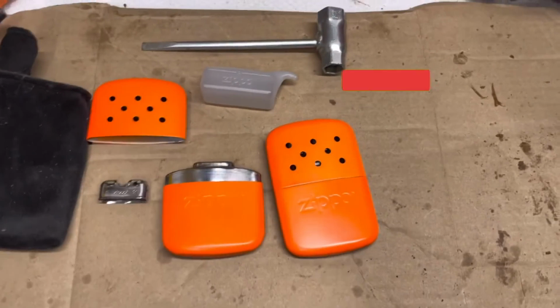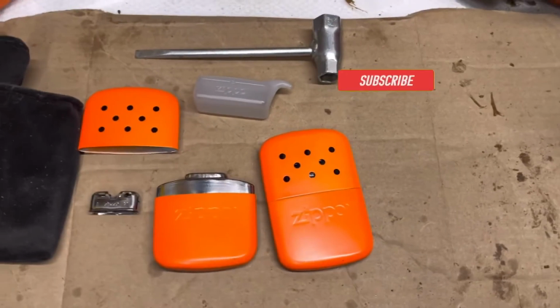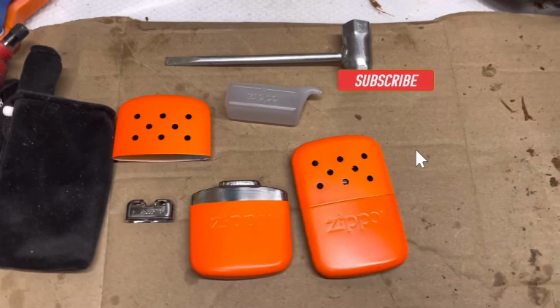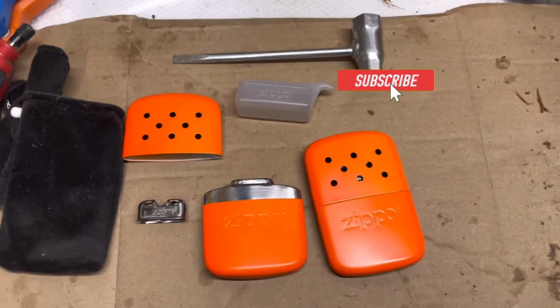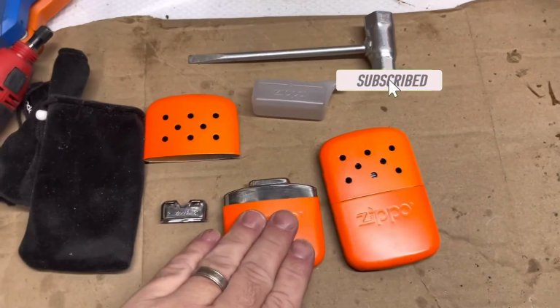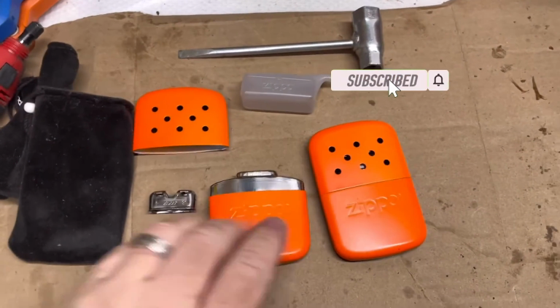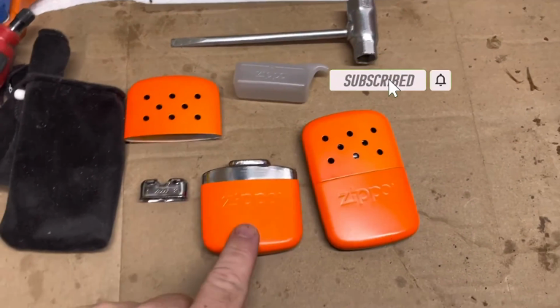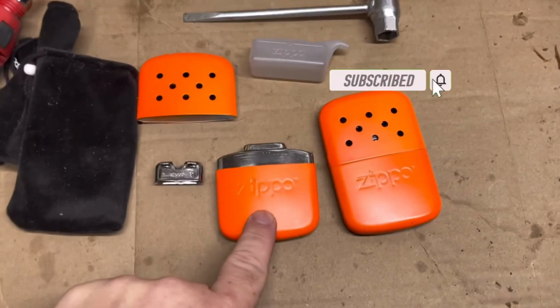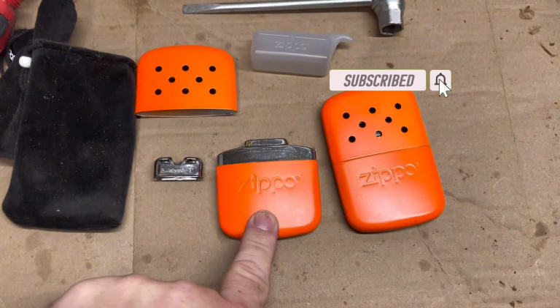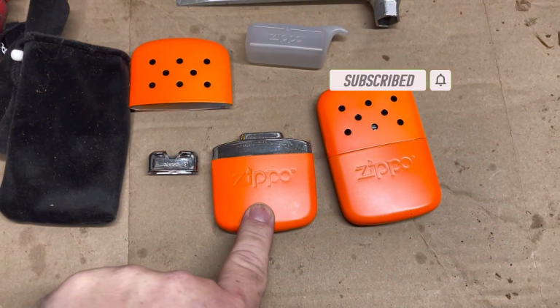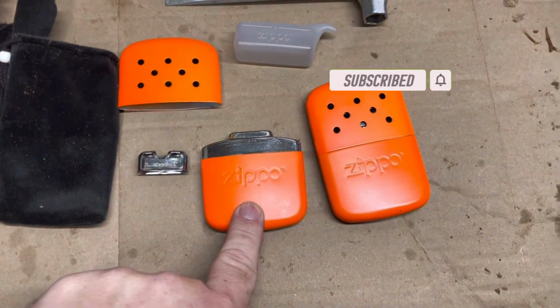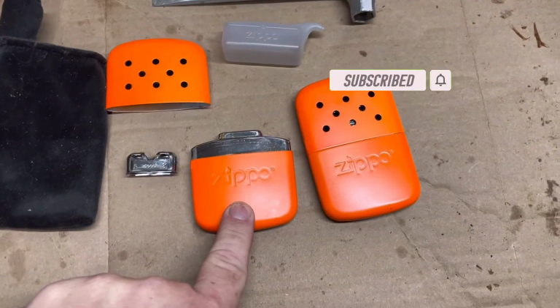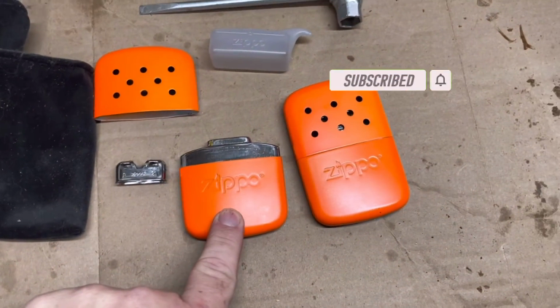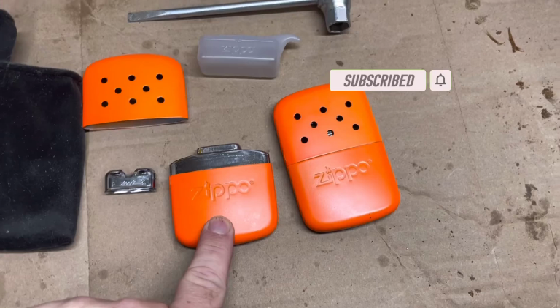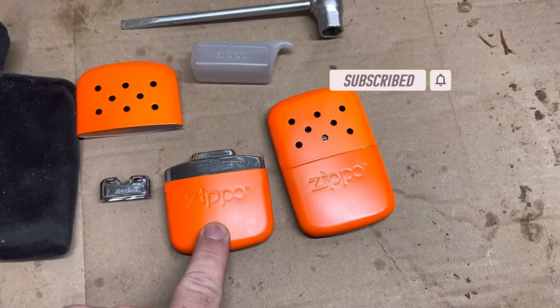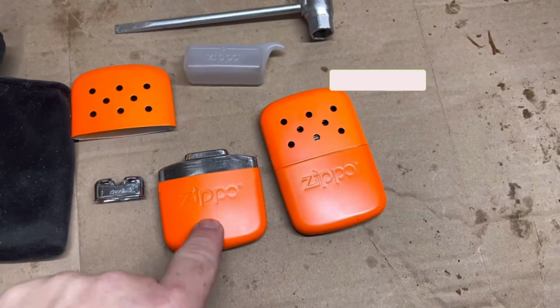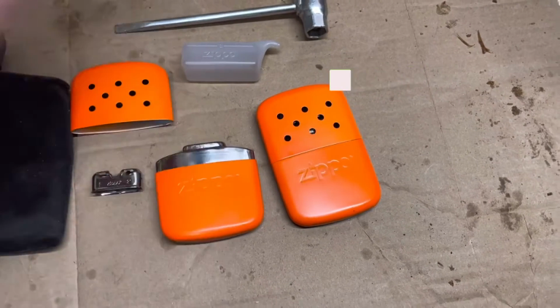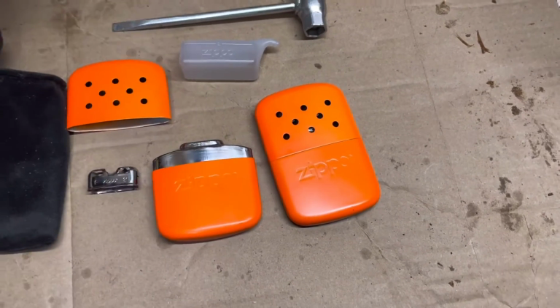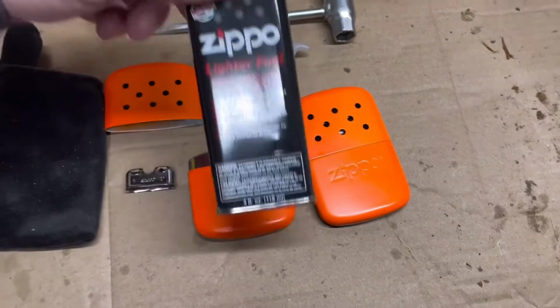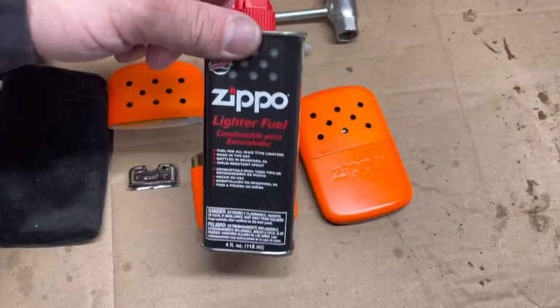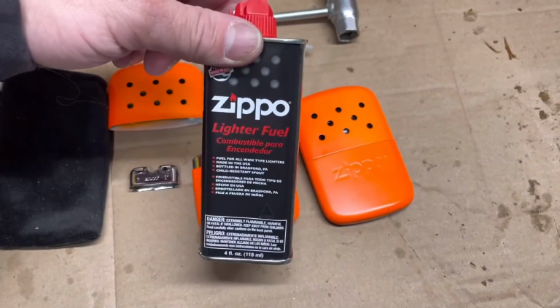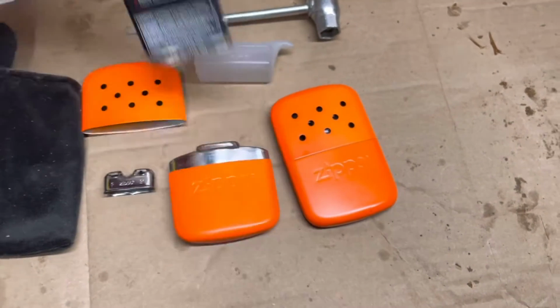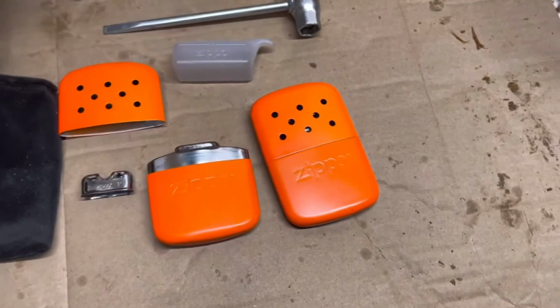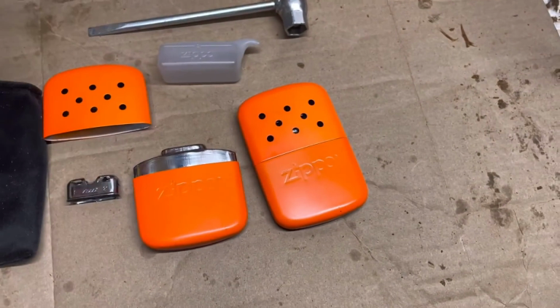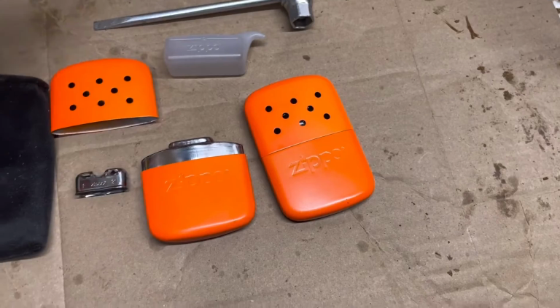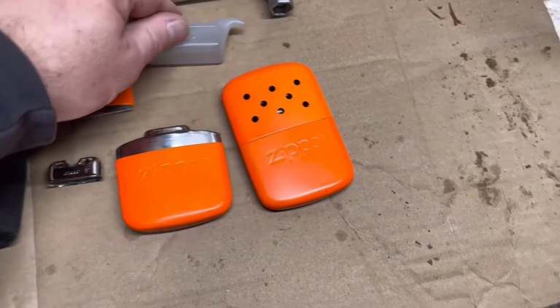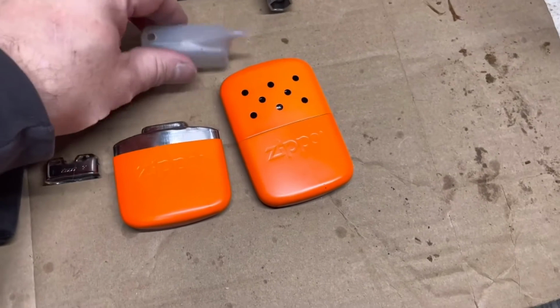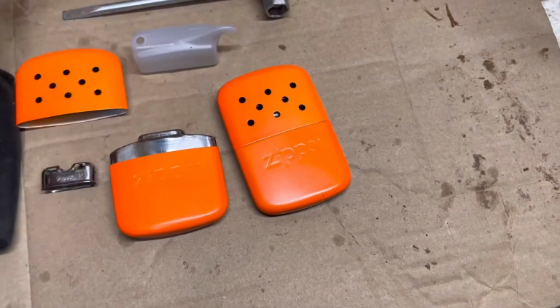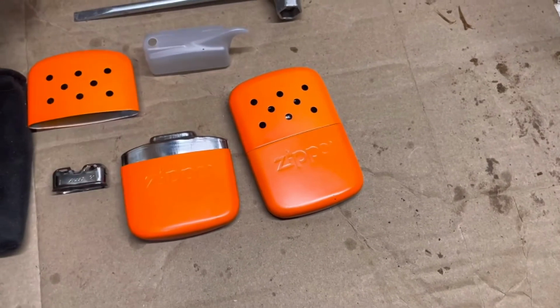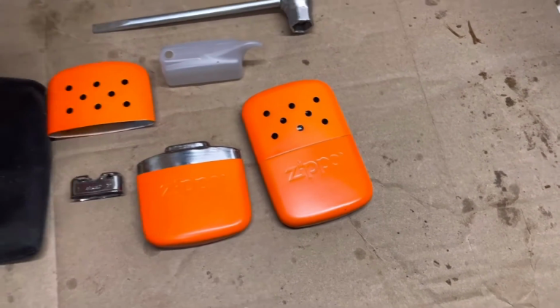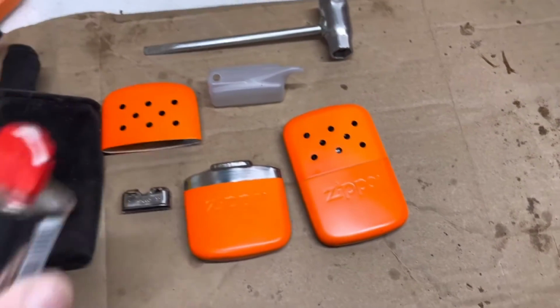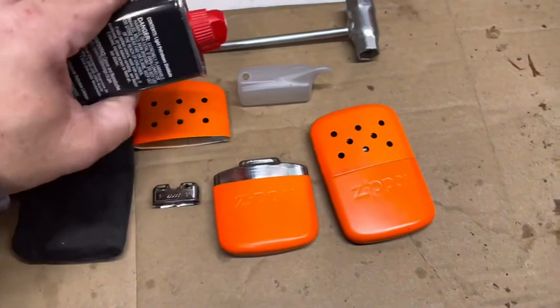These are my favorite hand warmers — these are Zippo brand hand warmers and they just run off your standard issue Zippo lighter fluid. They're really simple to use.